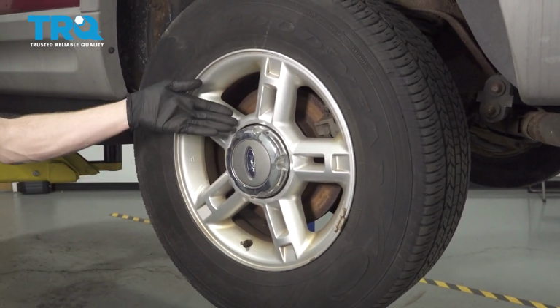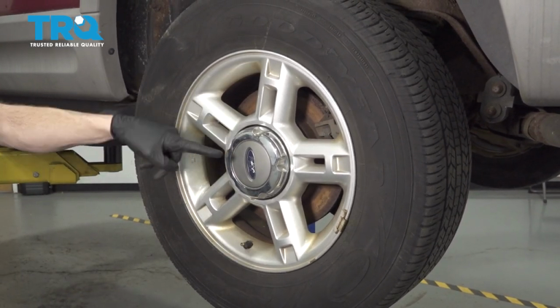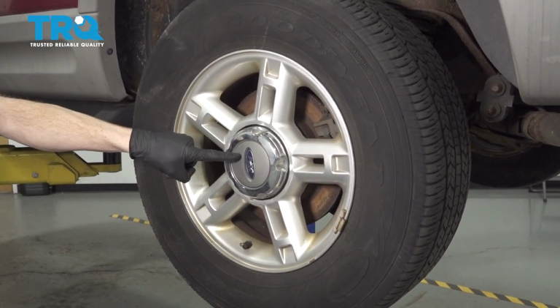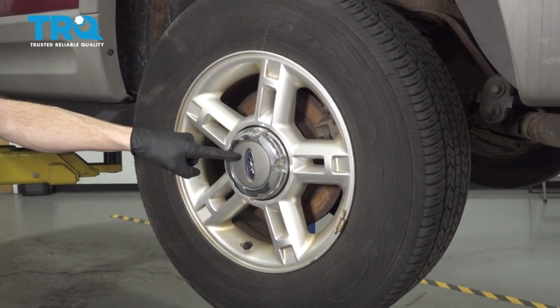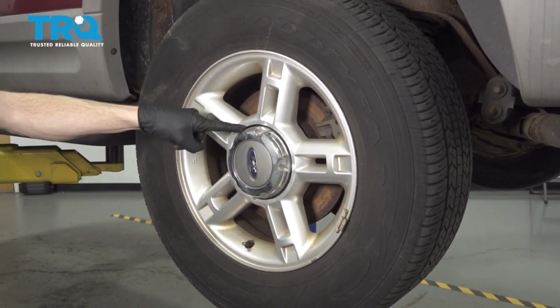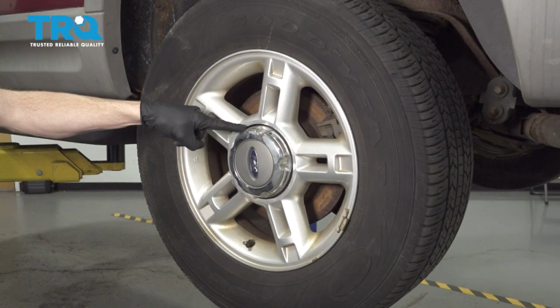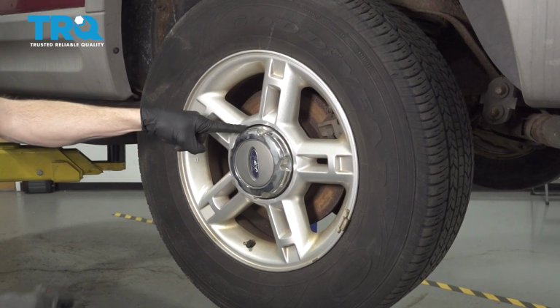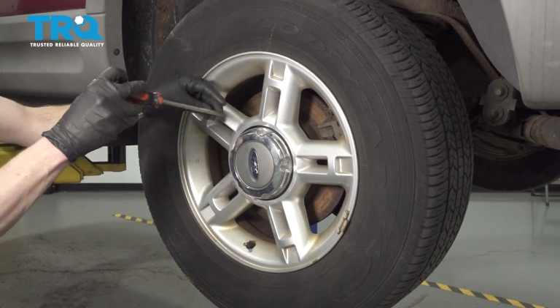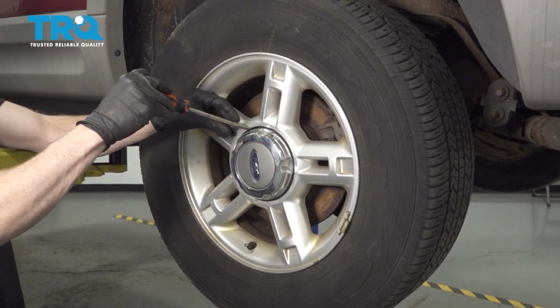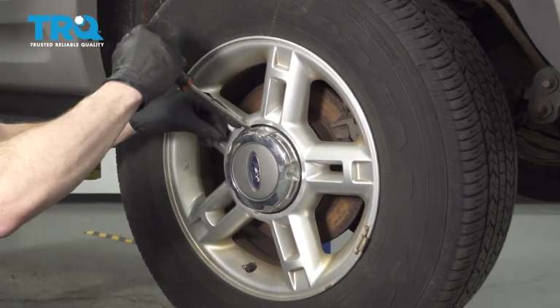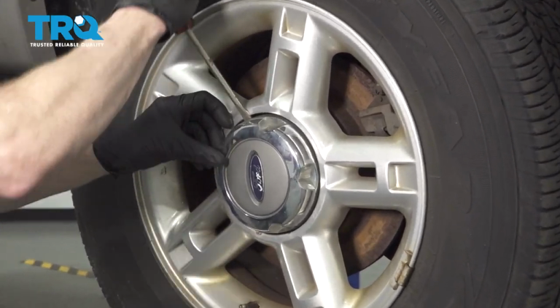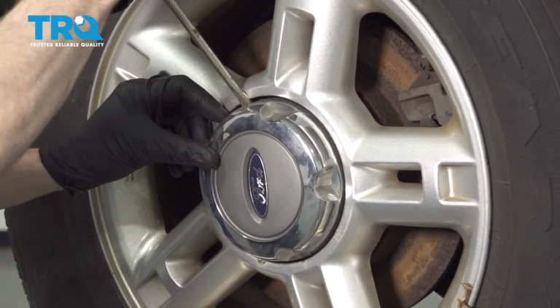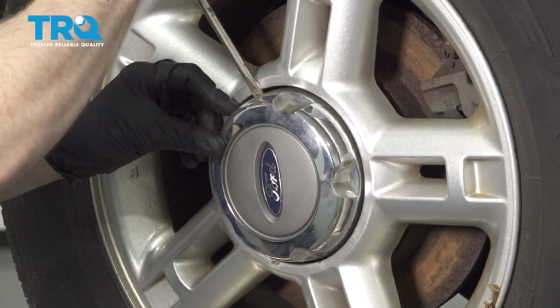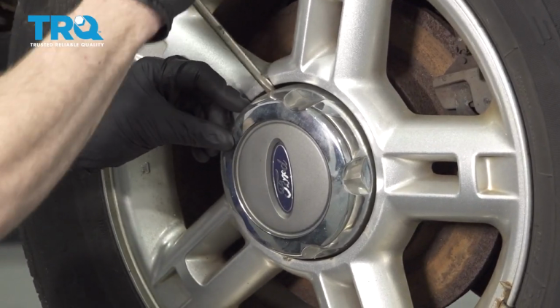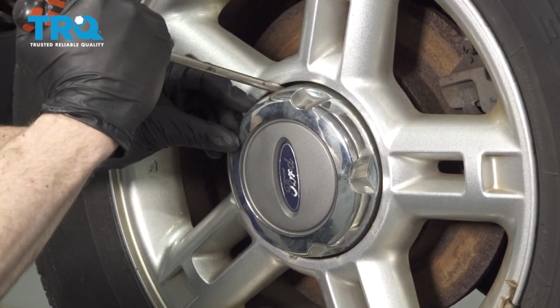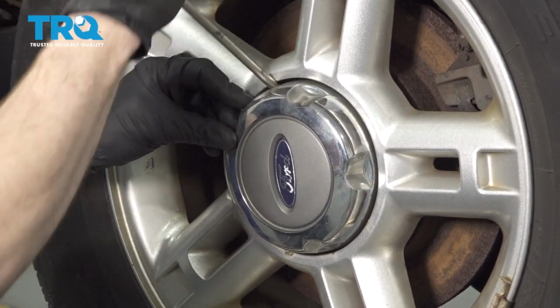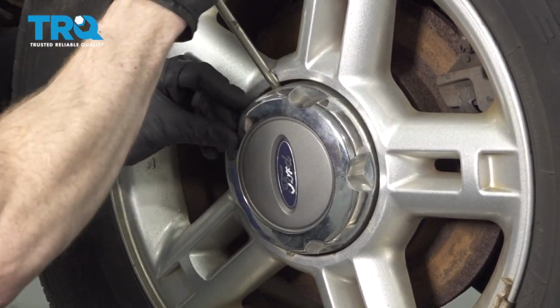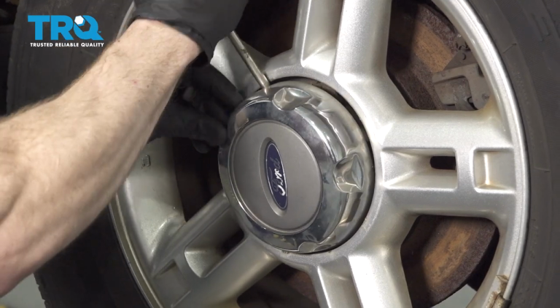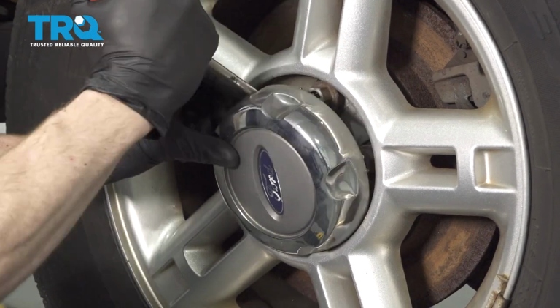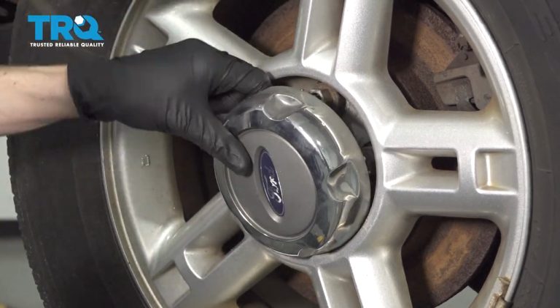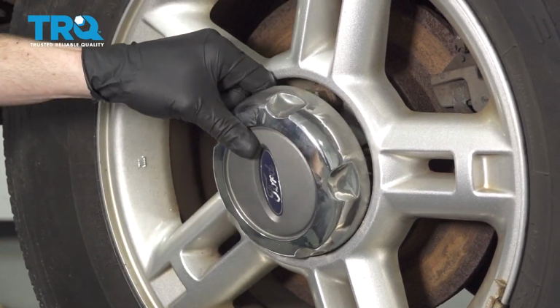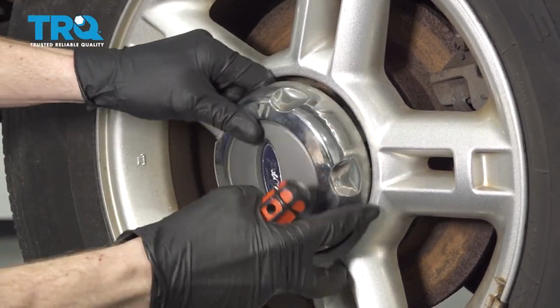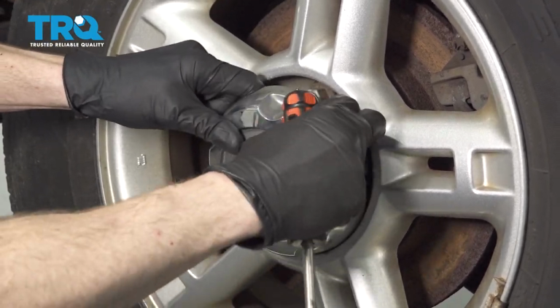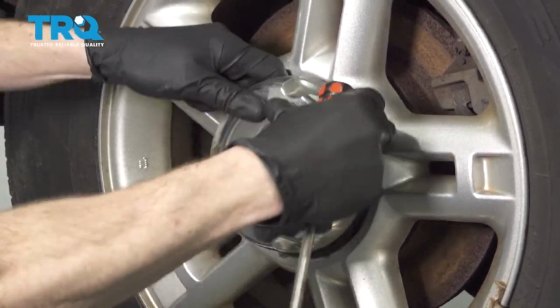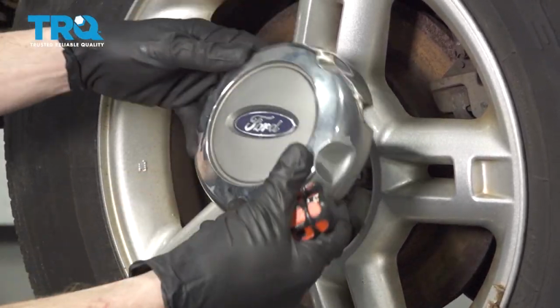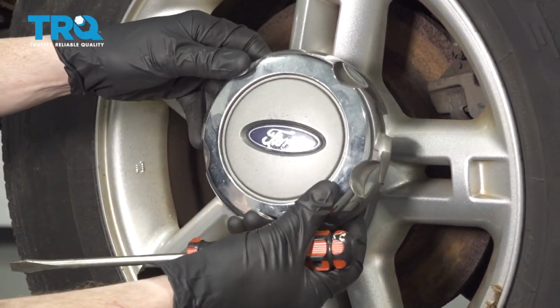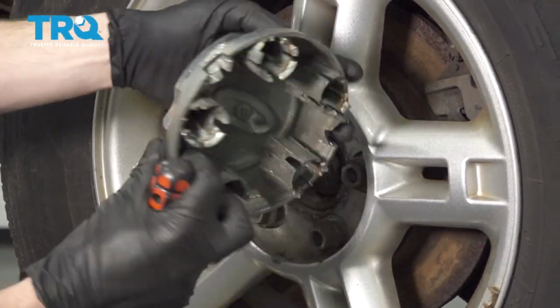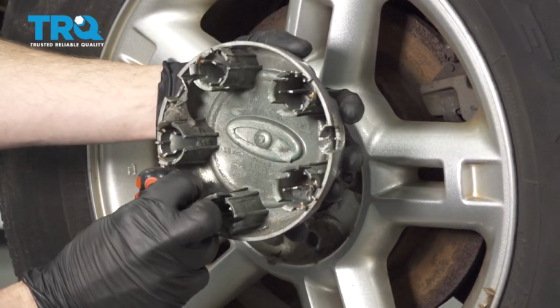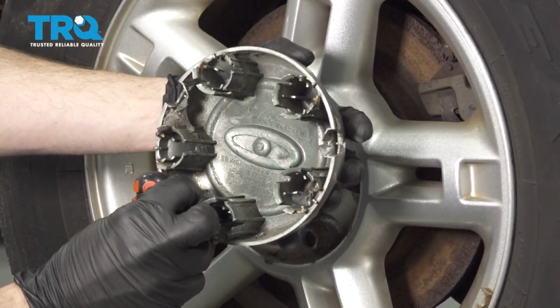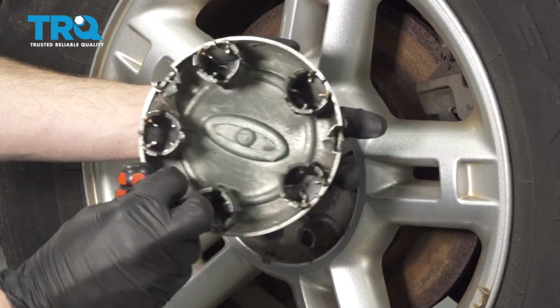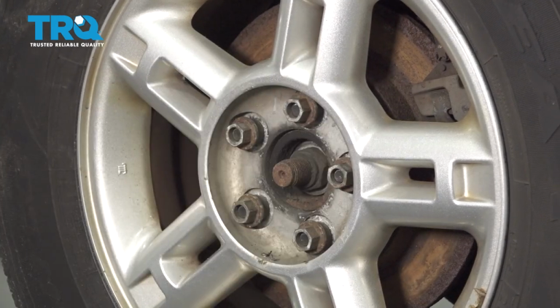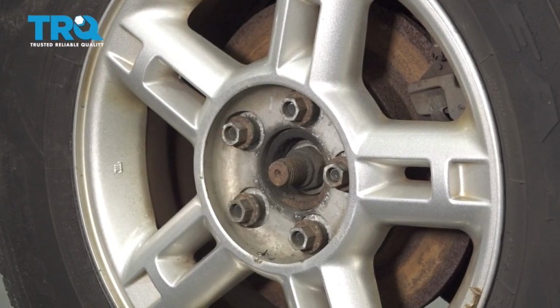After that, we're going to go ahead and remove the center cover. You're going to find a little tab in here that you can carefully get in between and gently pry without damaging the wheel. Go ahead and pull that off, give it a quick inspection, and set that aside.